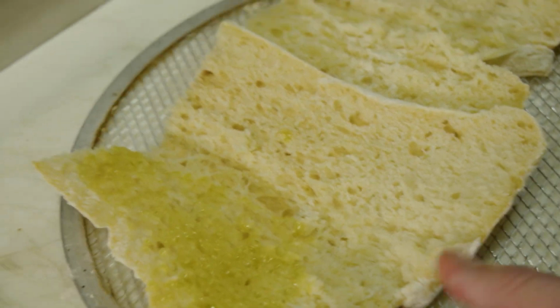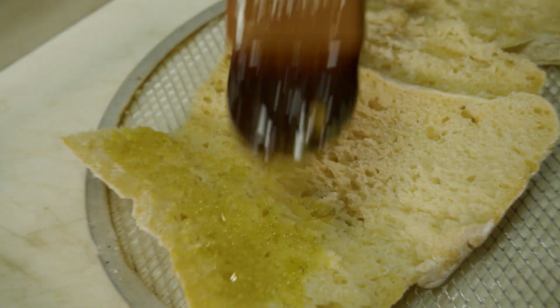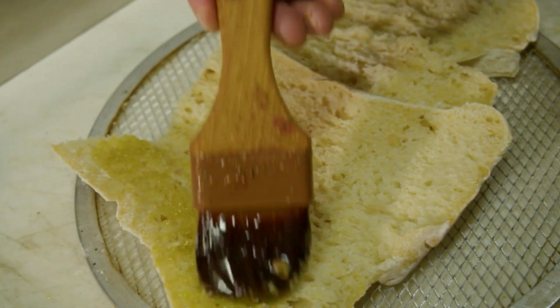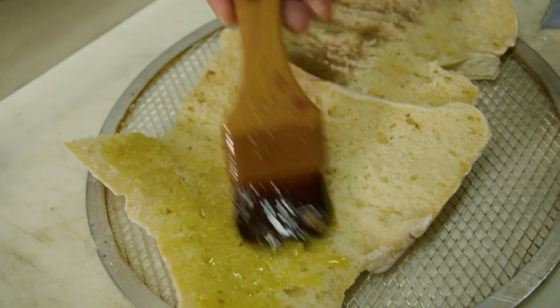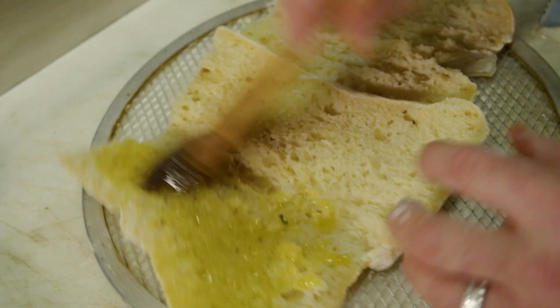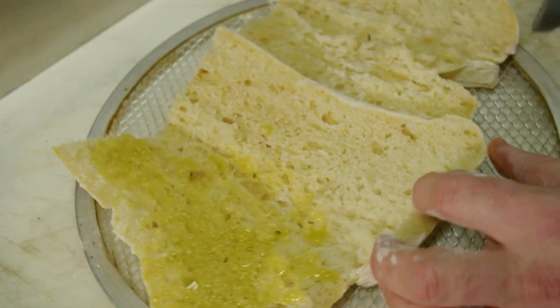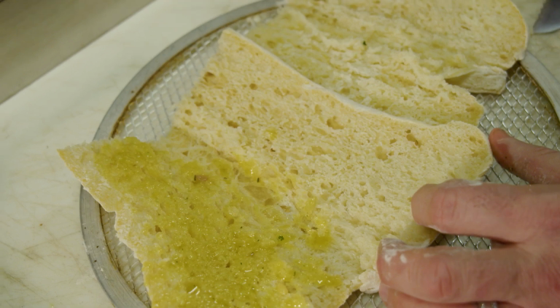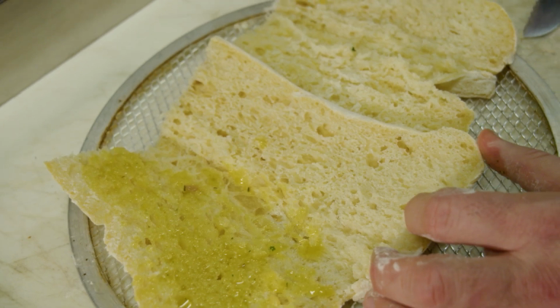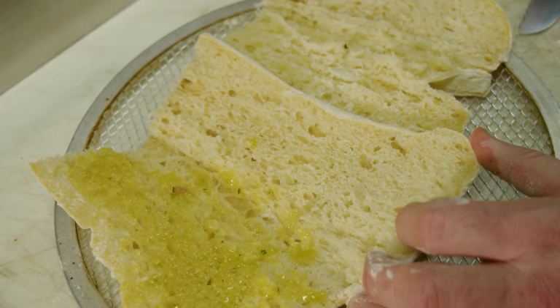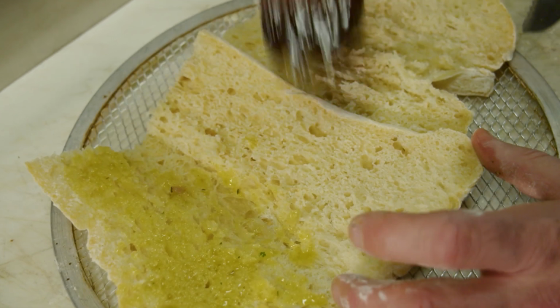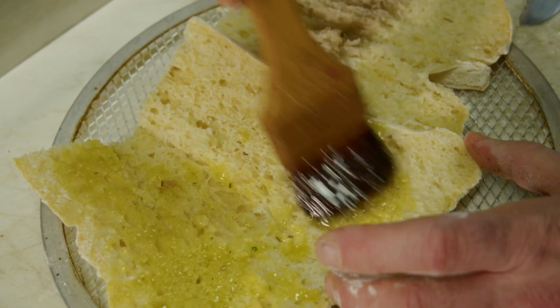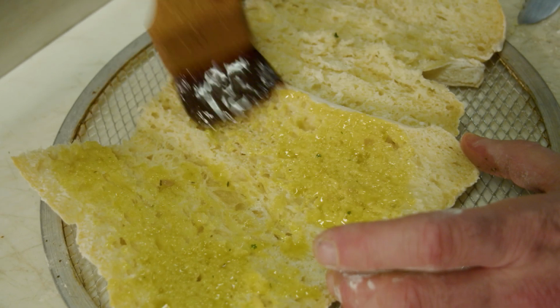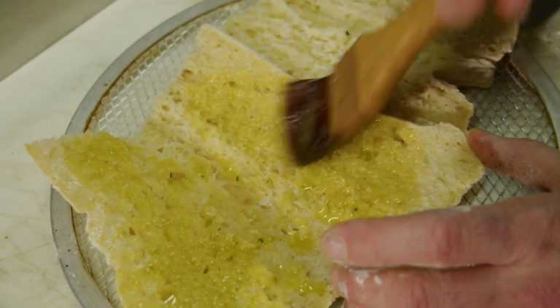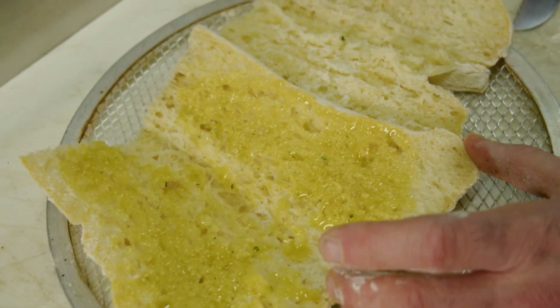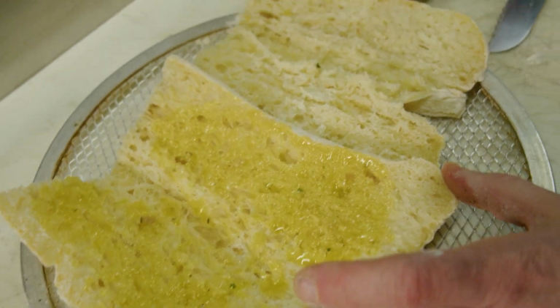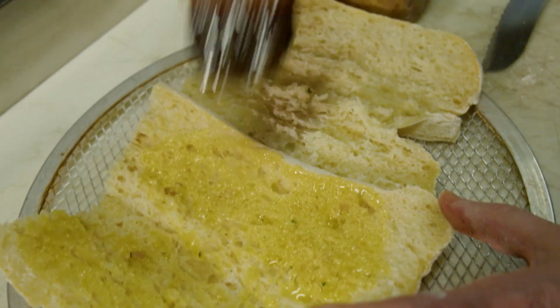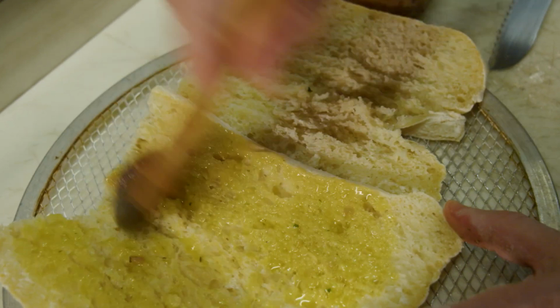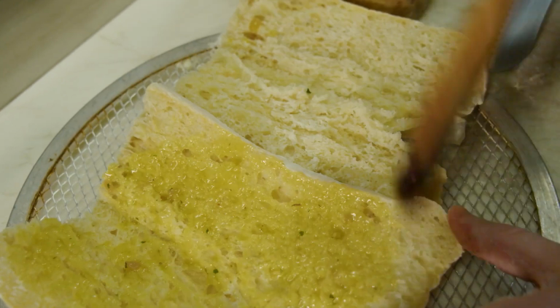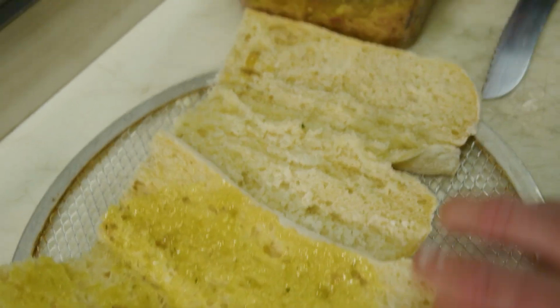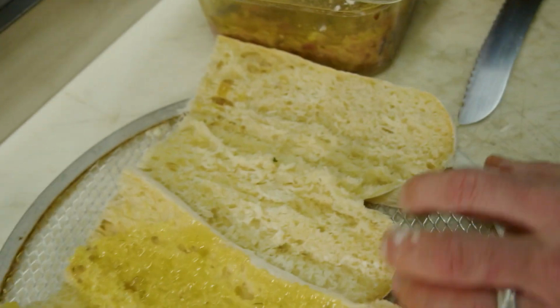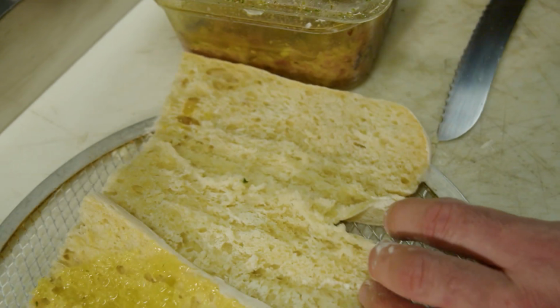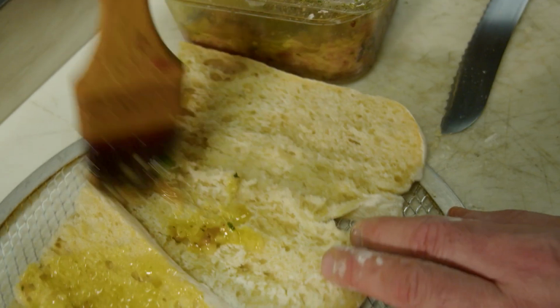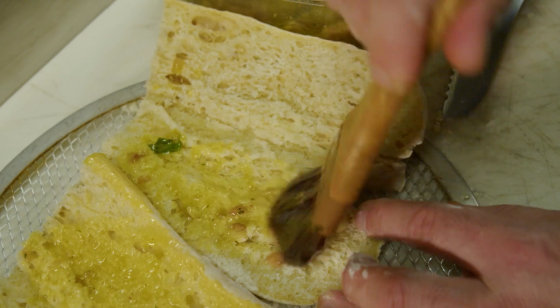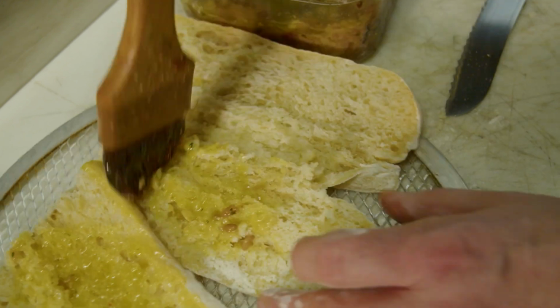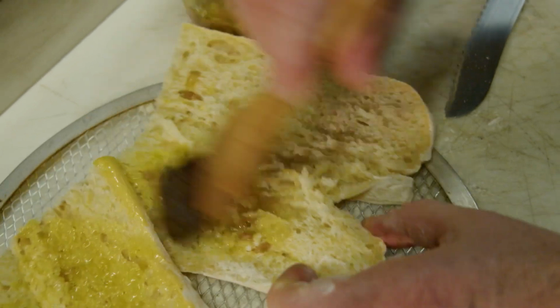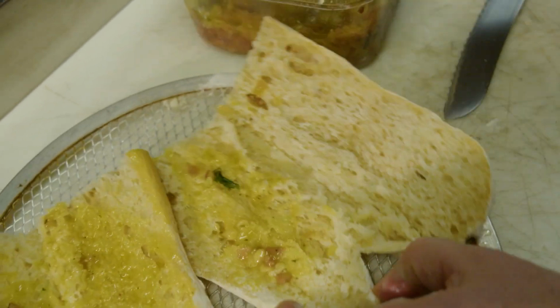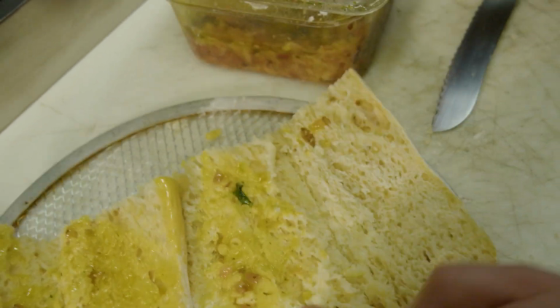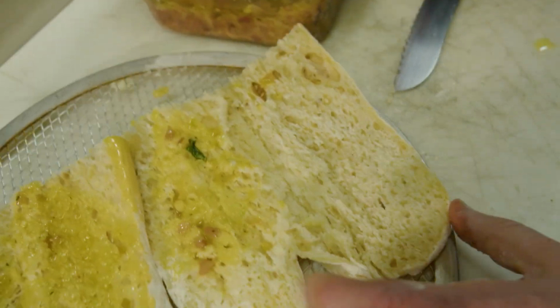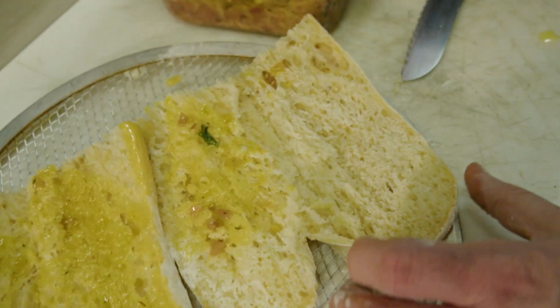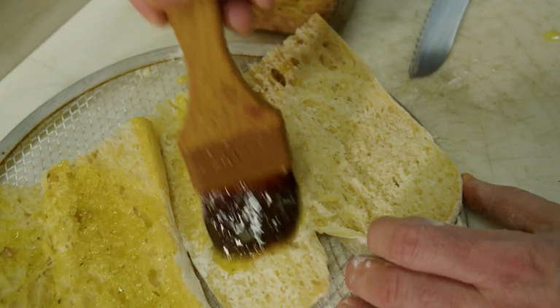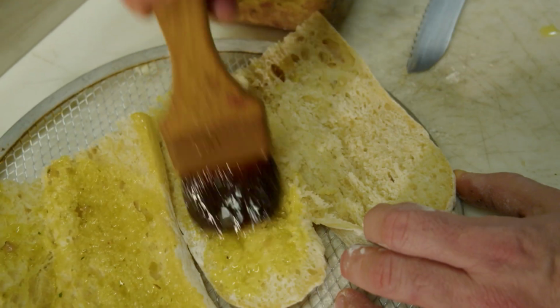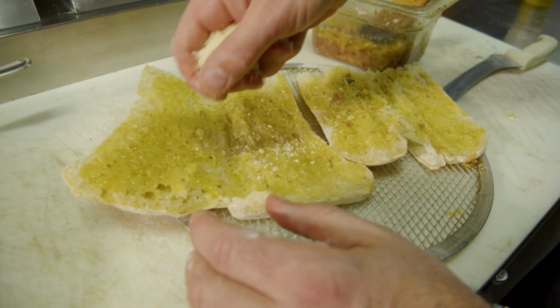Lots of garlic — I'm gonna paint your bread here. You are going to love this. And if you guys want me to make you a chicken parm, even though it's not on the menu here, it would be my pleasure.